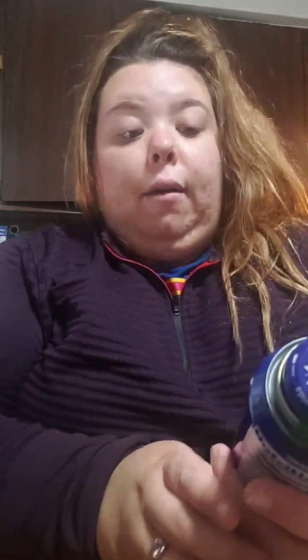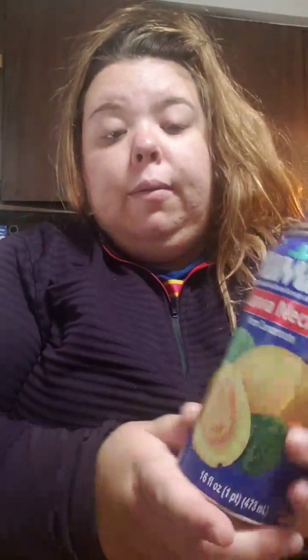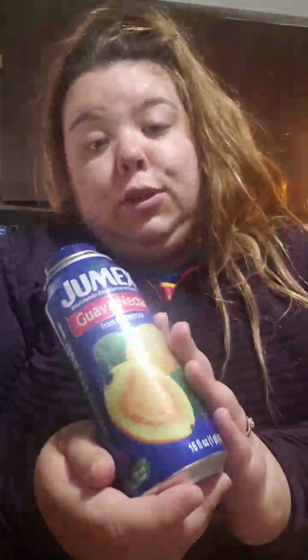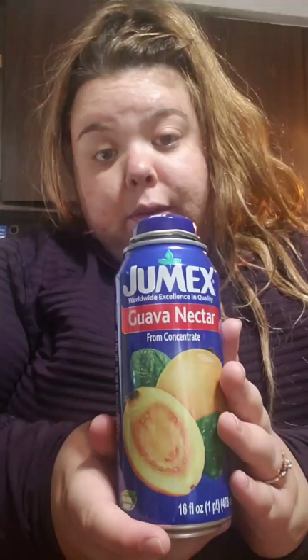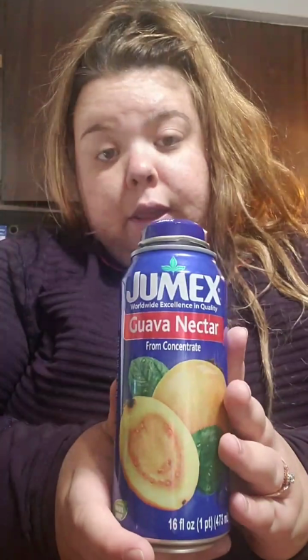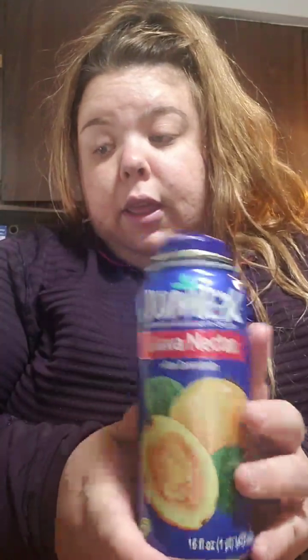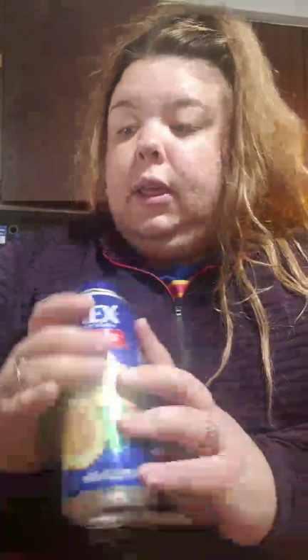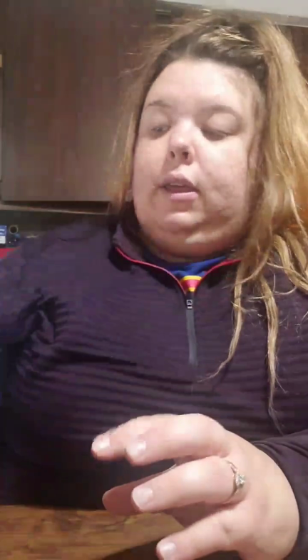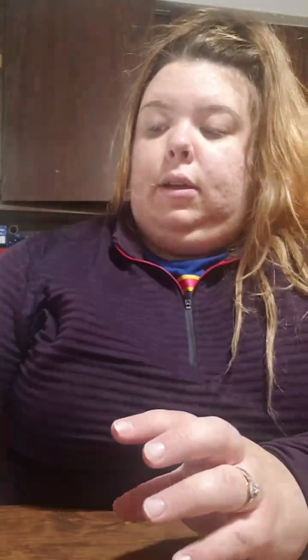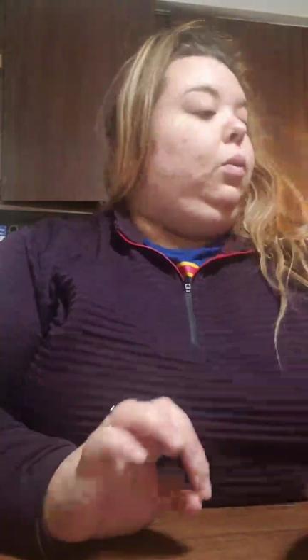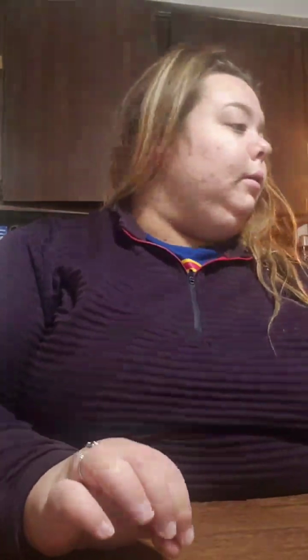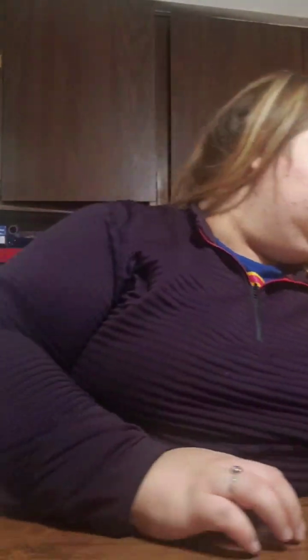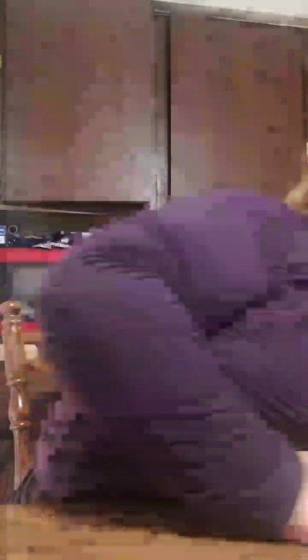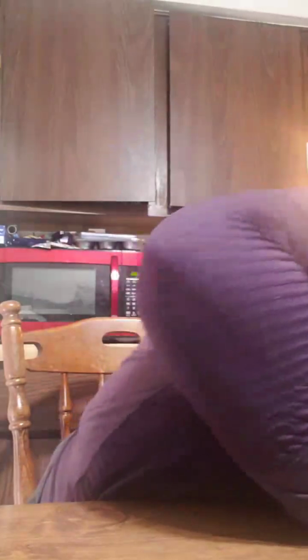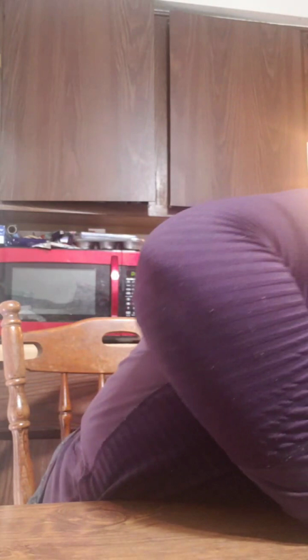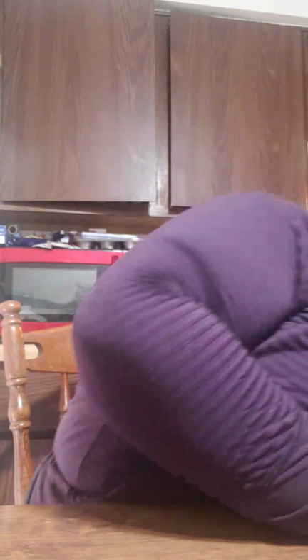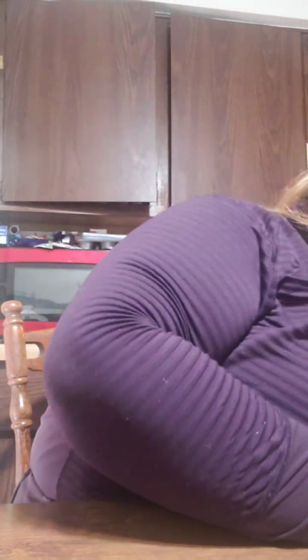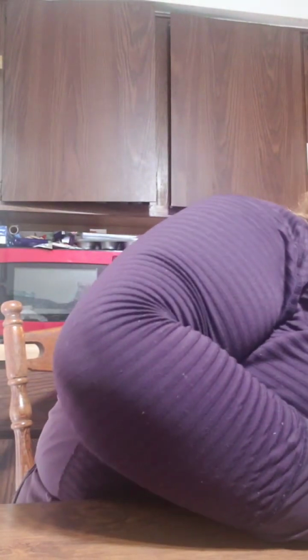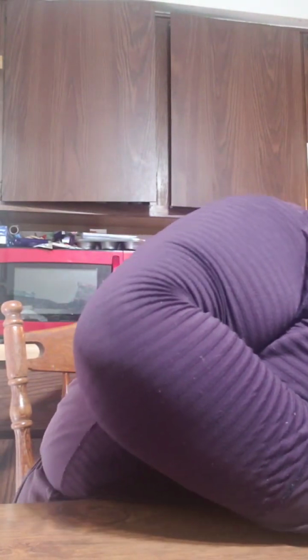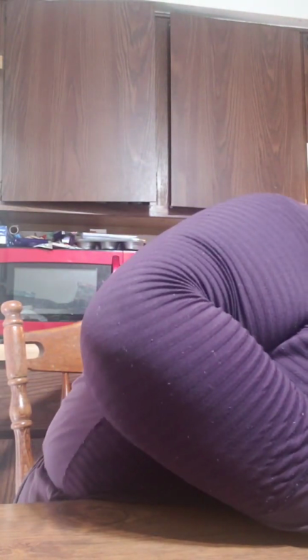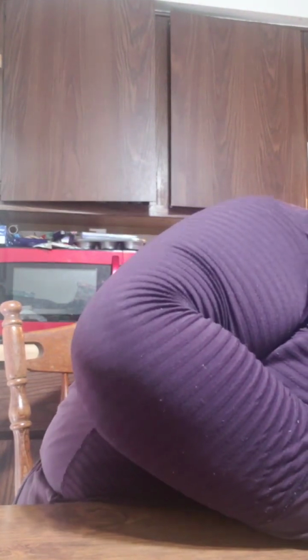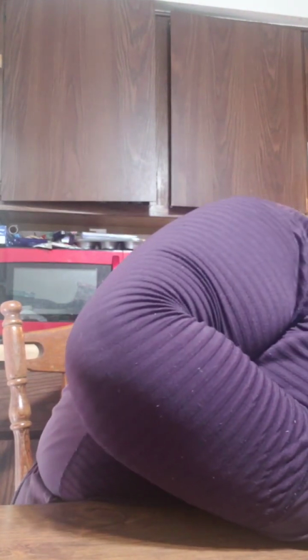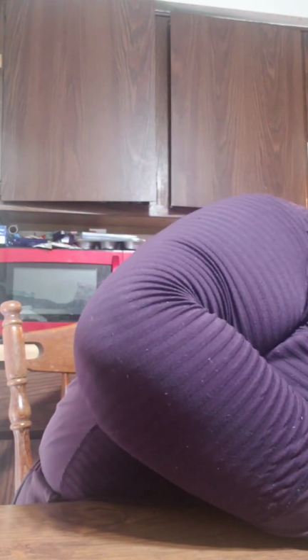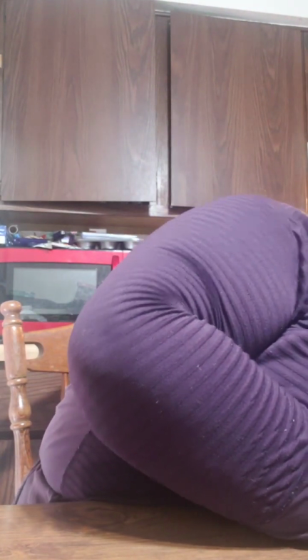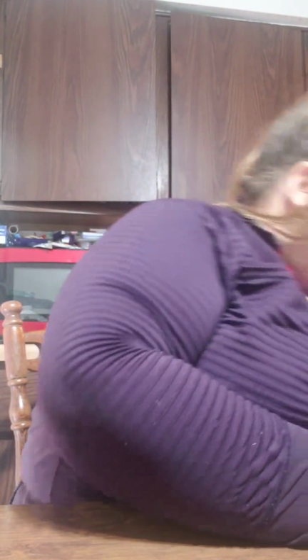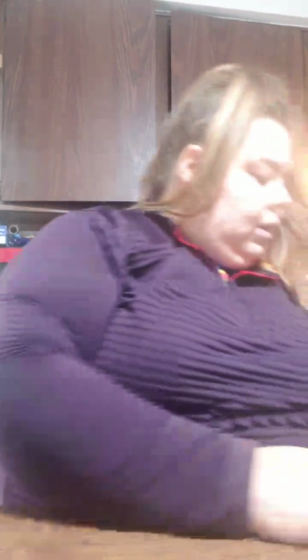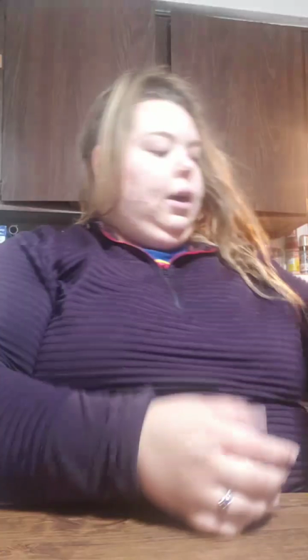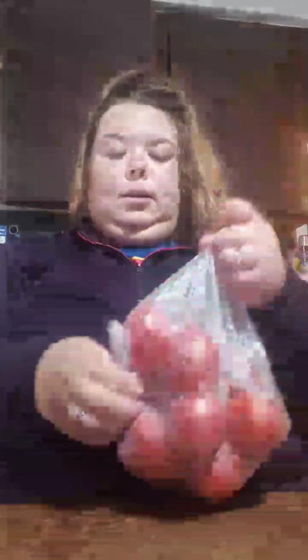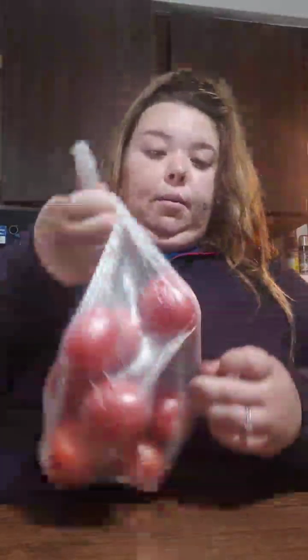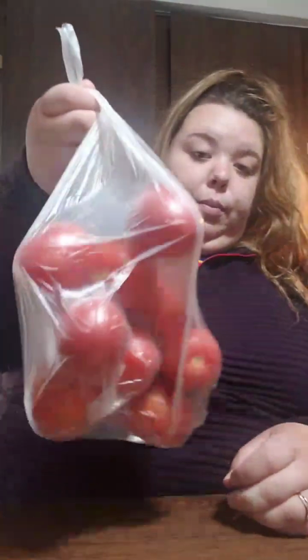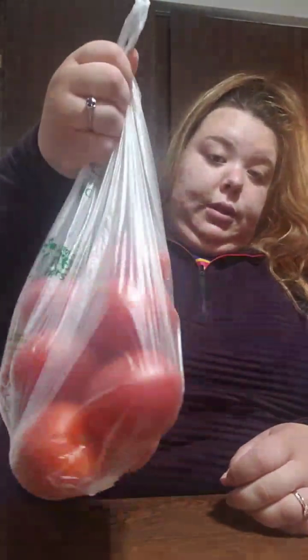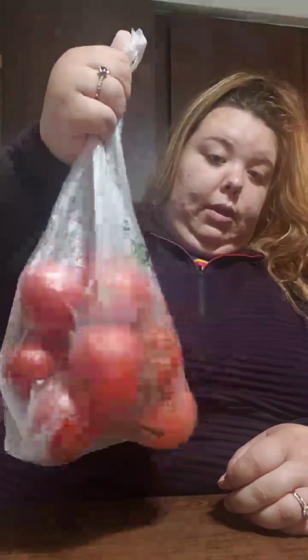And then I got Guayaba — that's Guava as well. And I got three pounds of tomatoes.